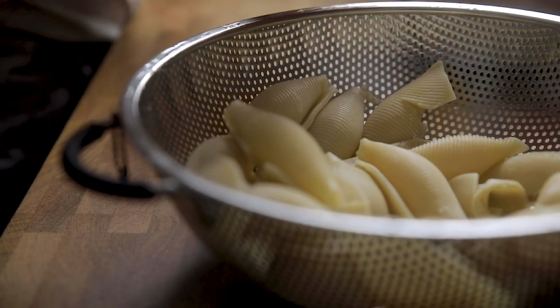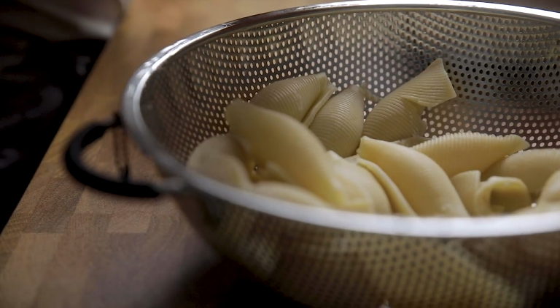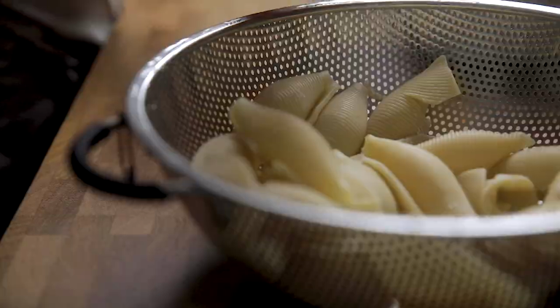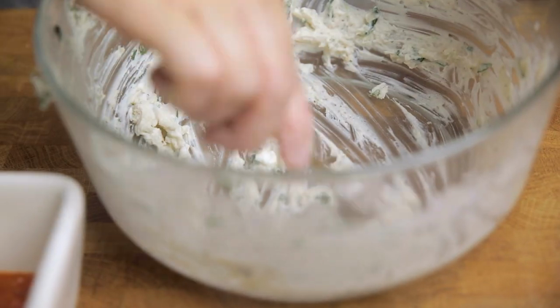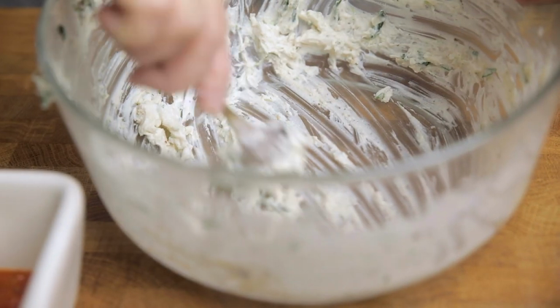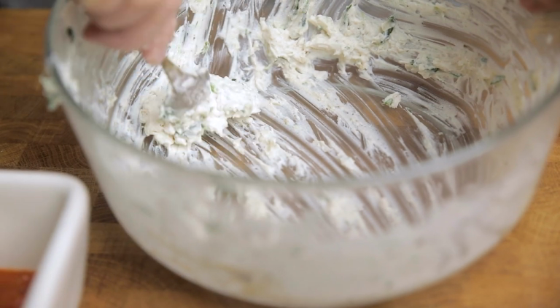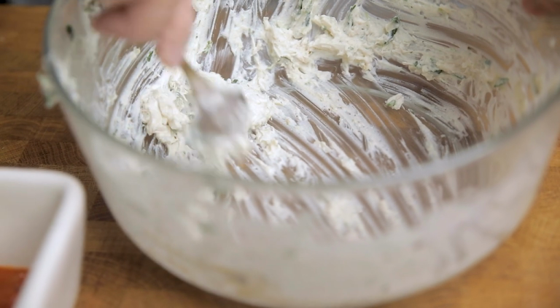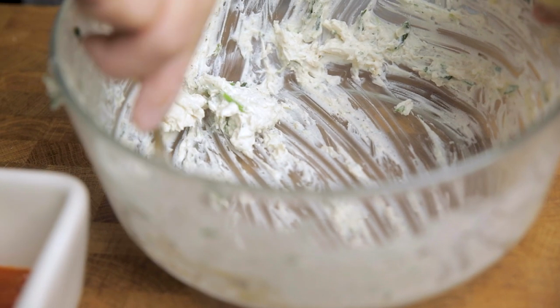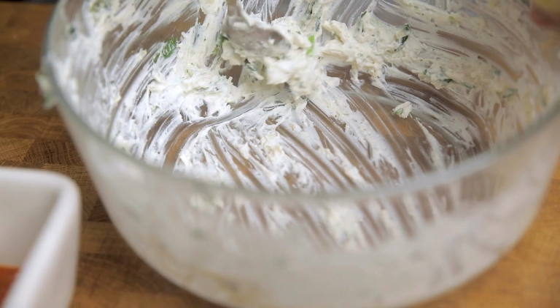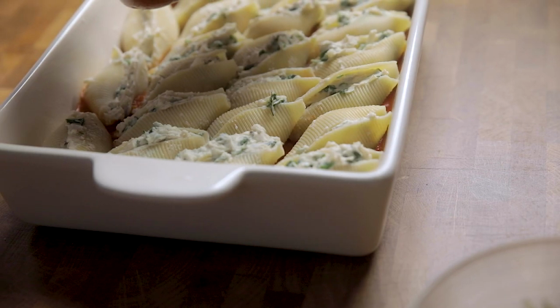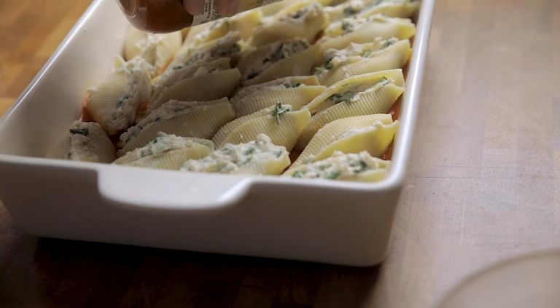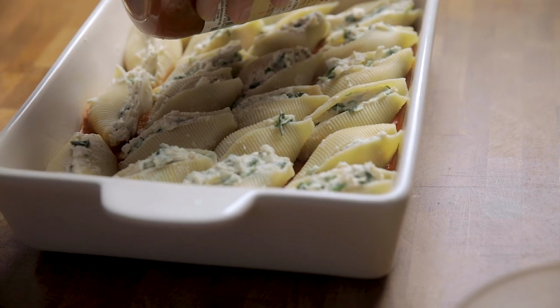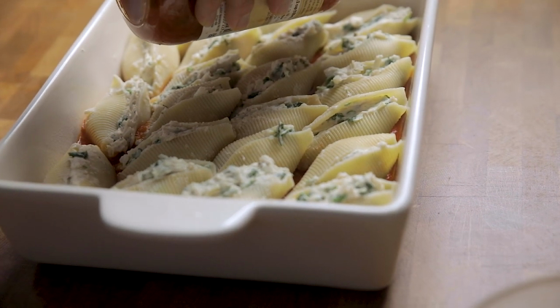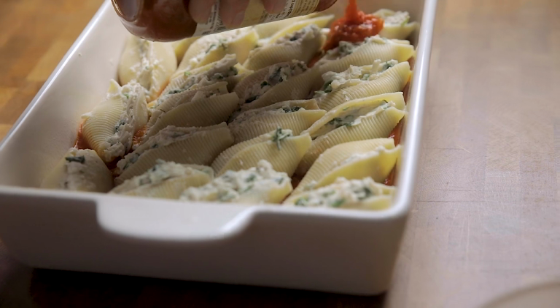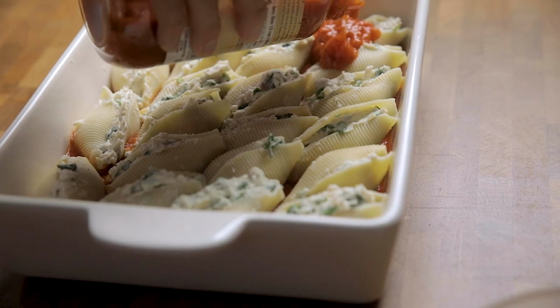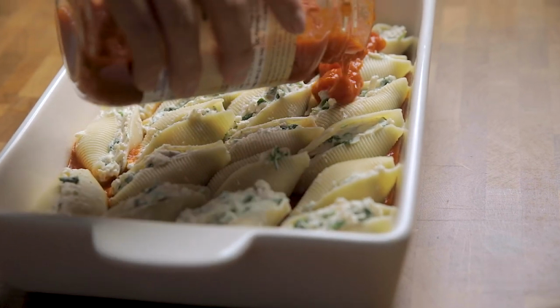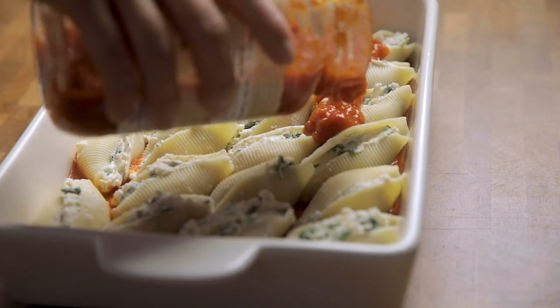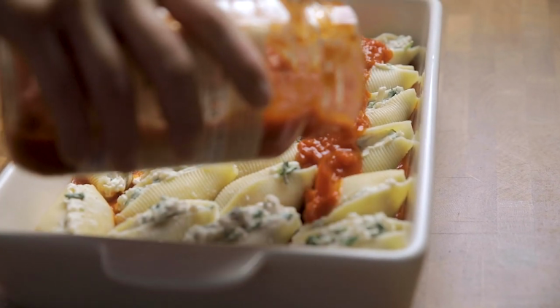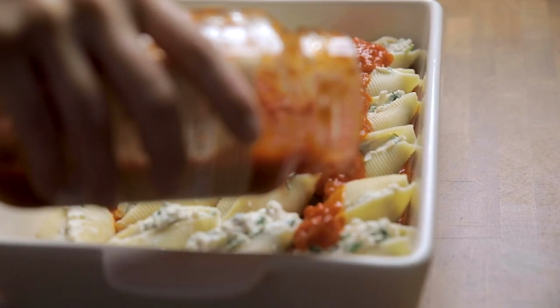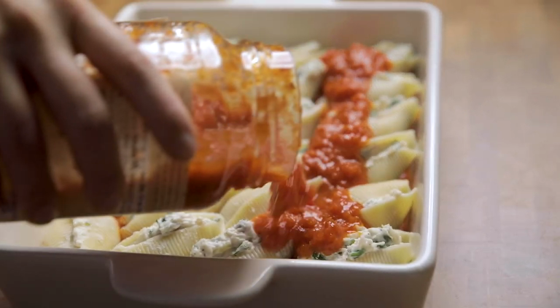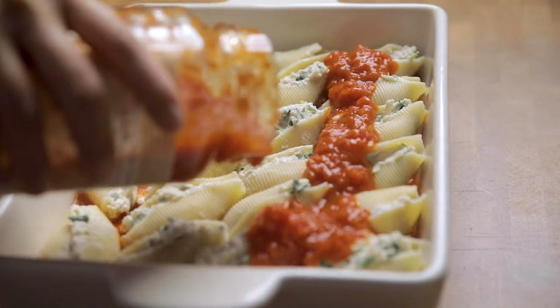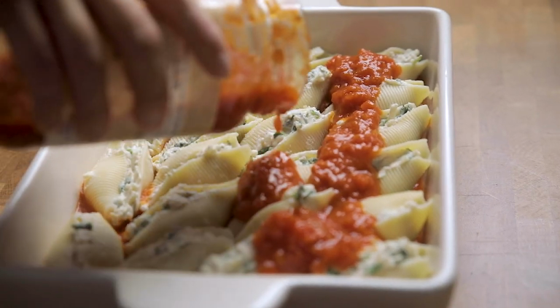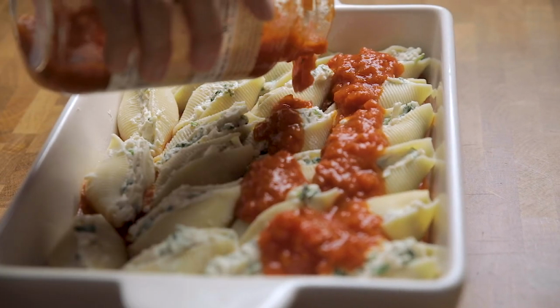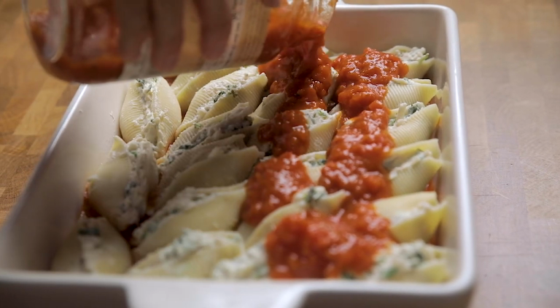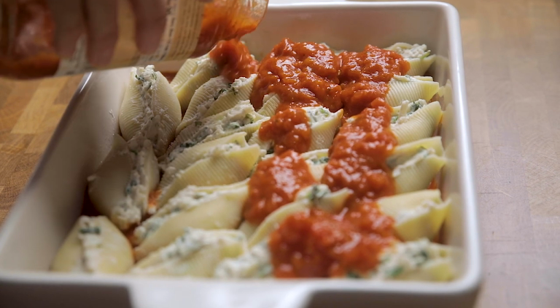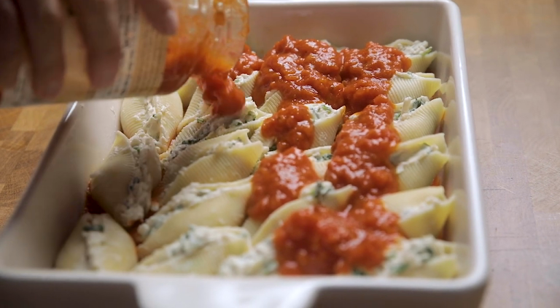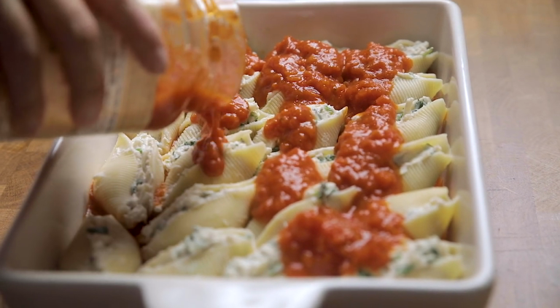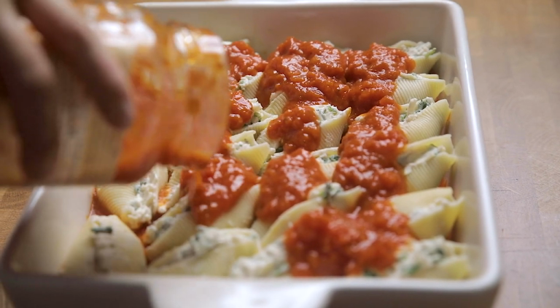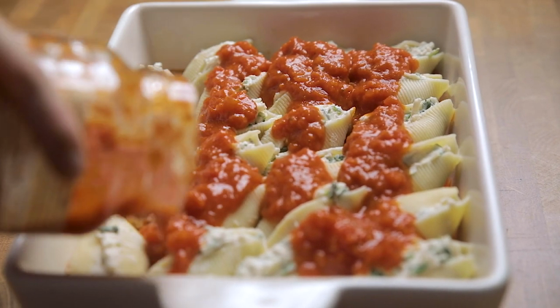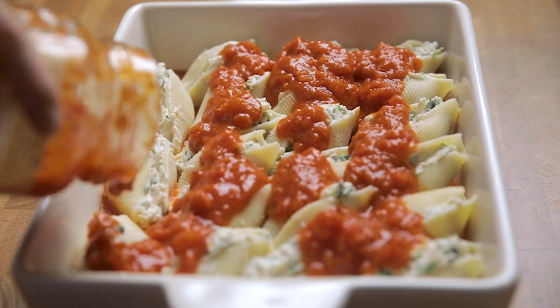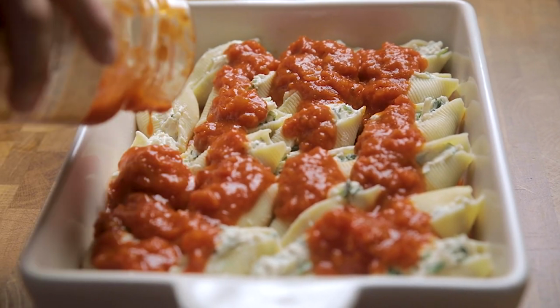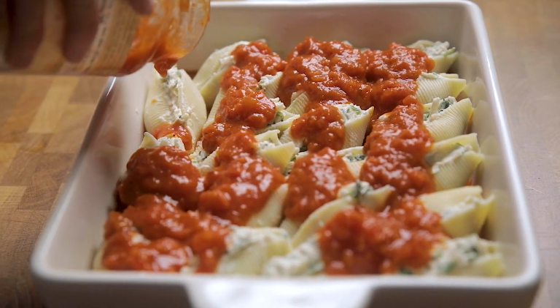Once all your shells are filled and inside your casserole dish, pour the remaining sauce on top and spread it out over the shells in one even layer. Top with the remaining vegan mozzarella and parmesan cheese, and then into the oven it goes.